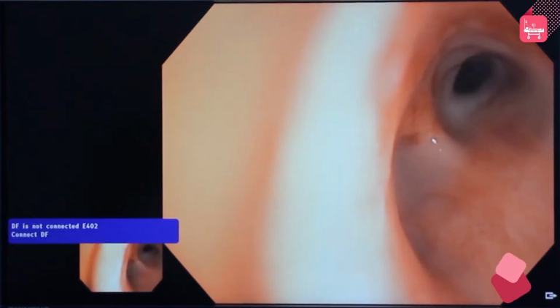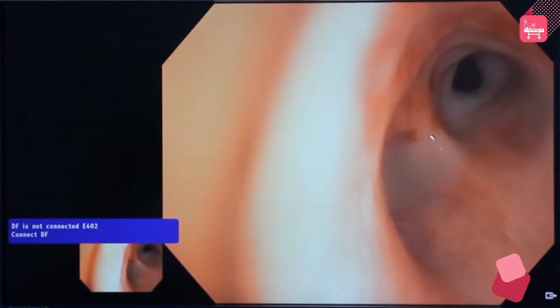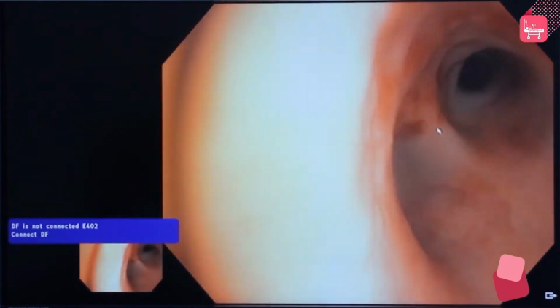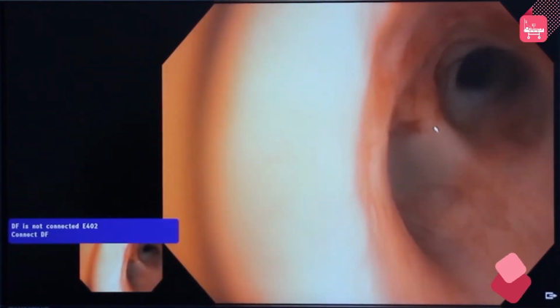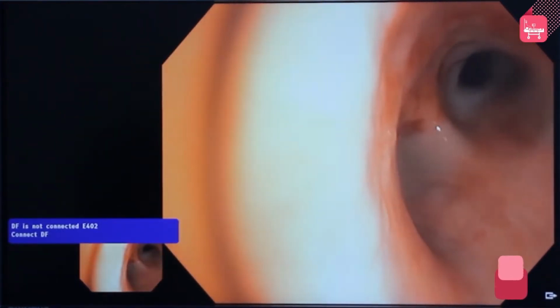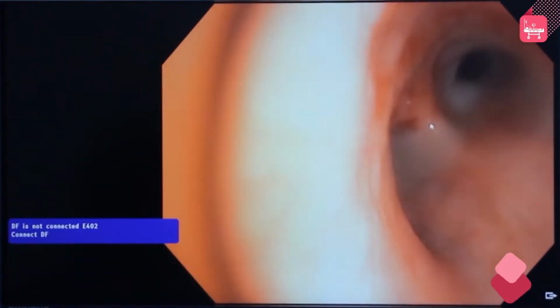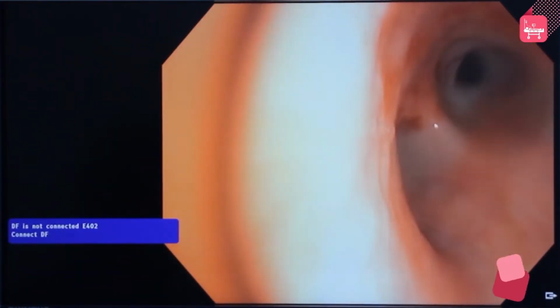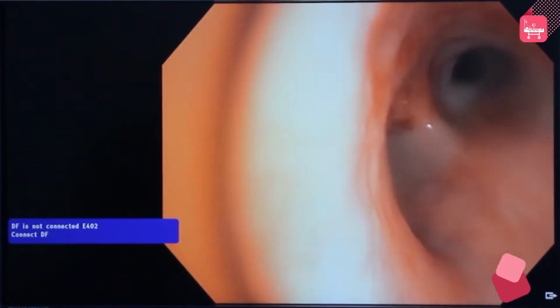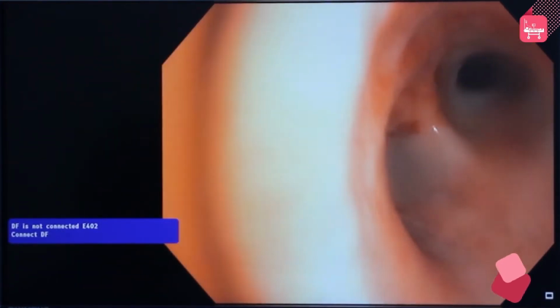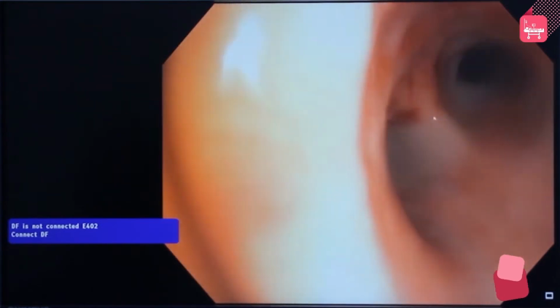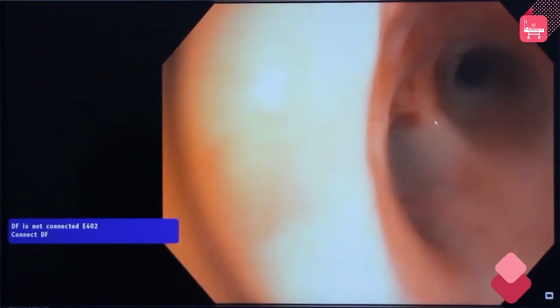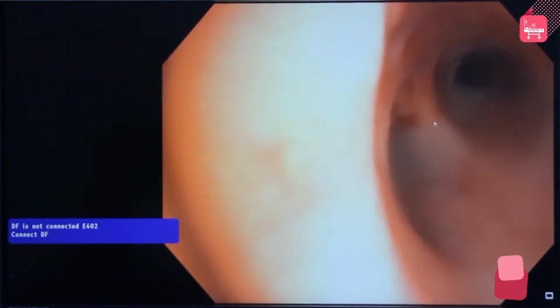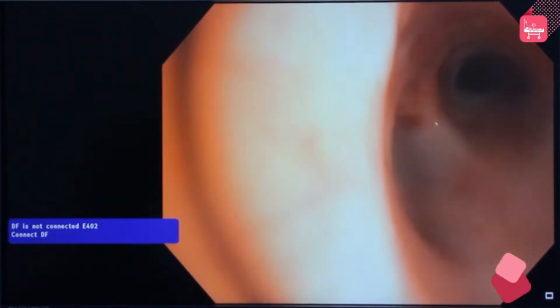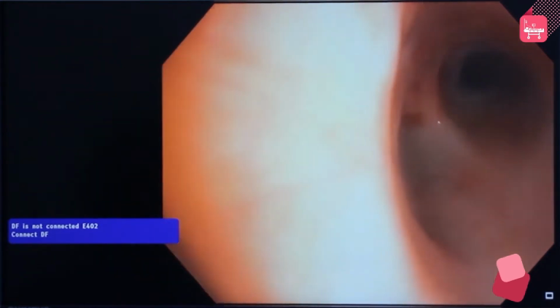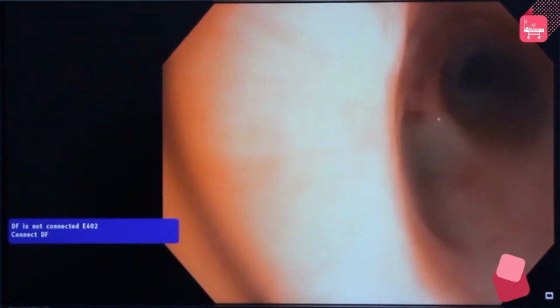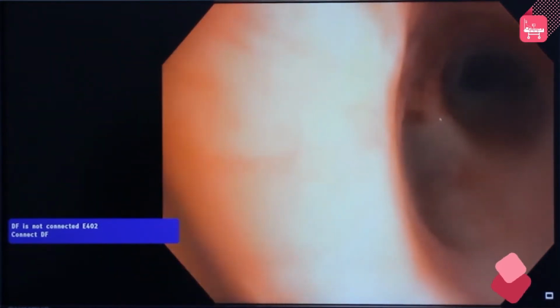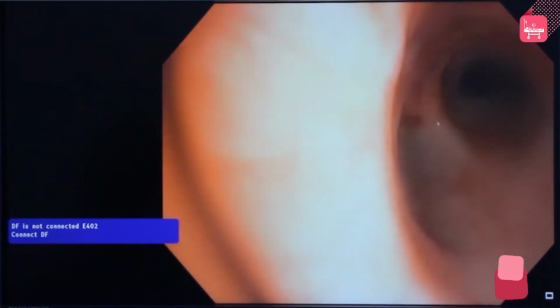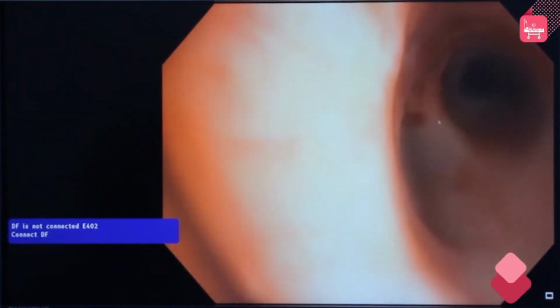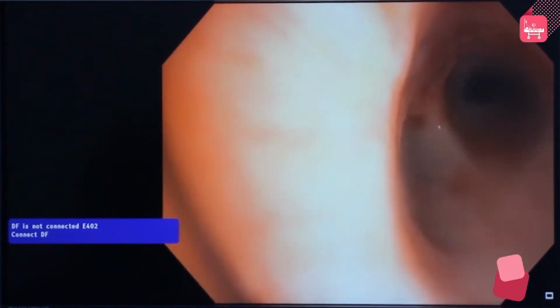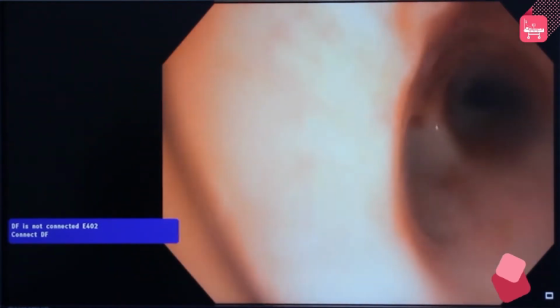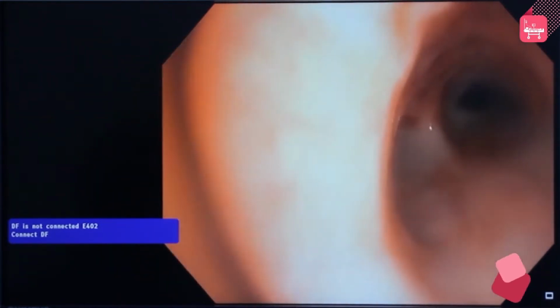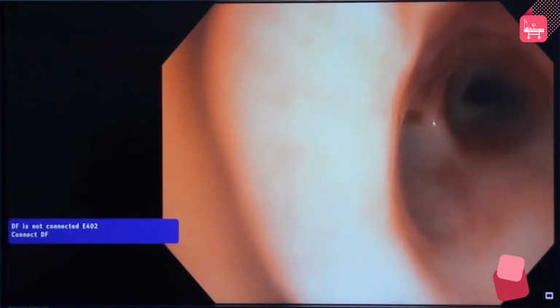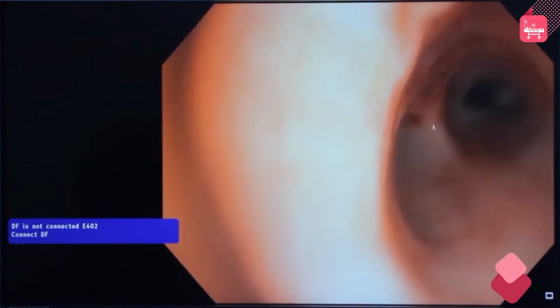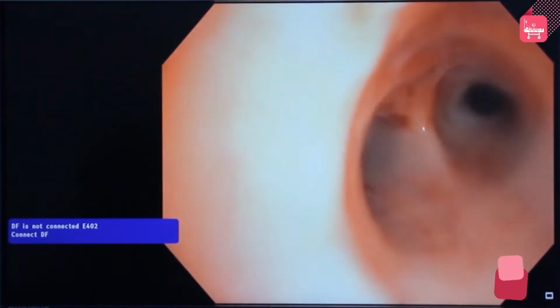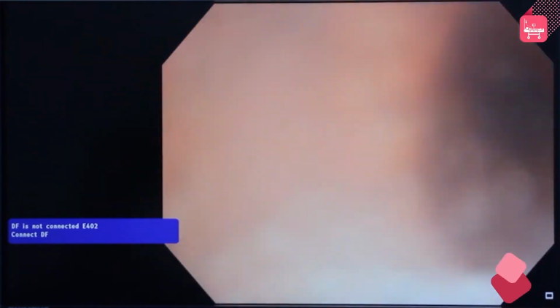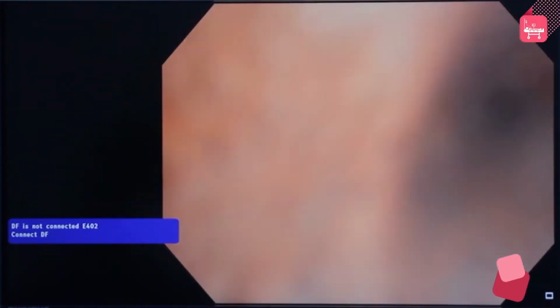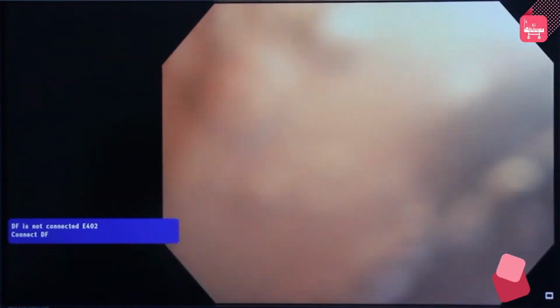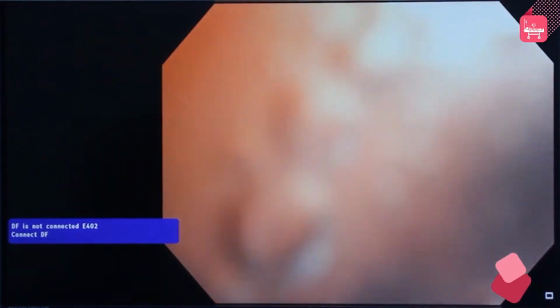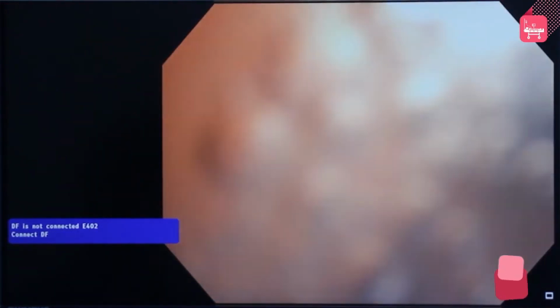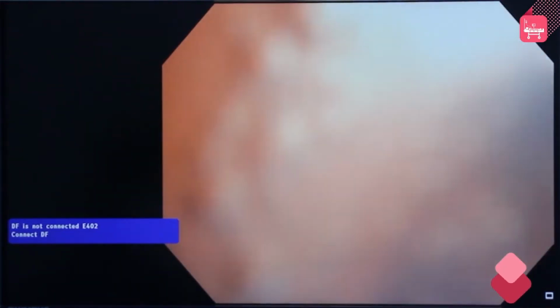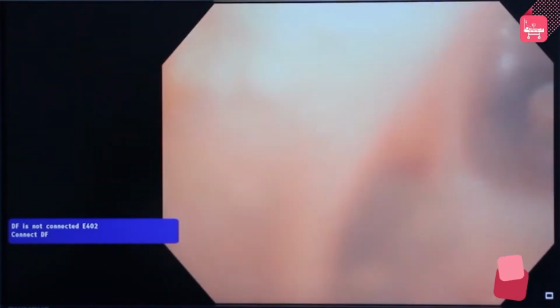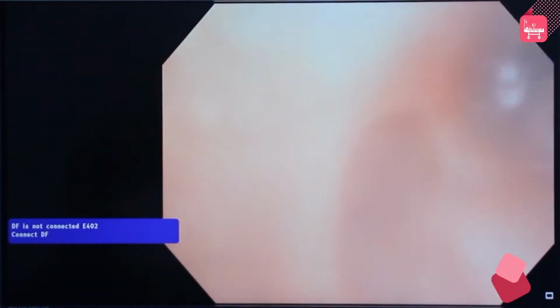Now insert the bronchoscope into the right main bronchus. There, the right upper lobe is seen with three openings. The right upper lobe openings are filled with mucus secretions.